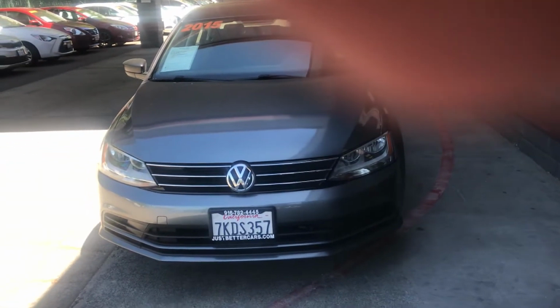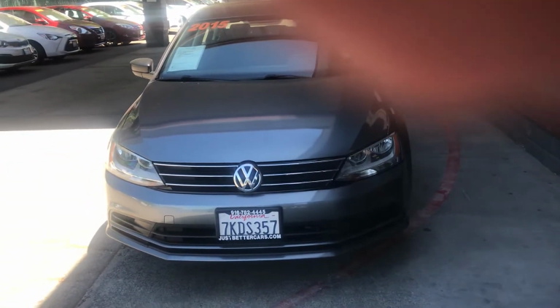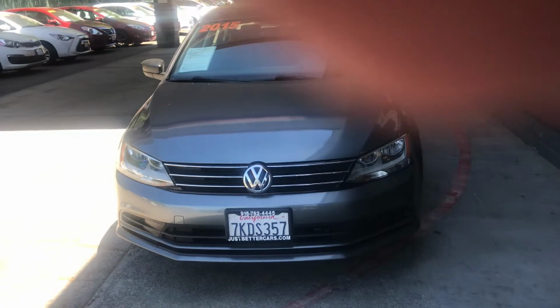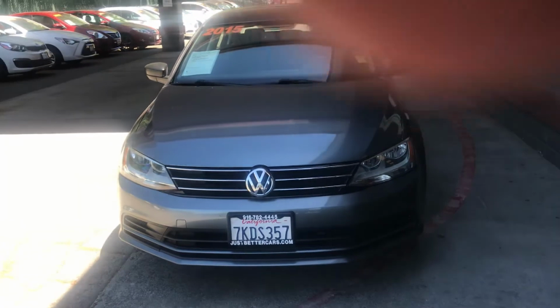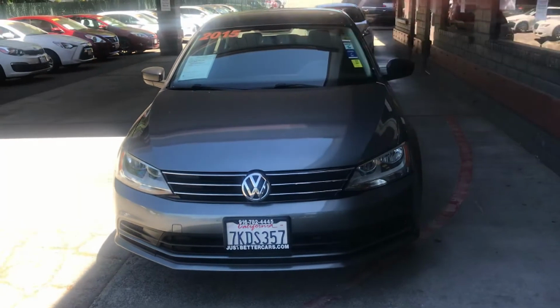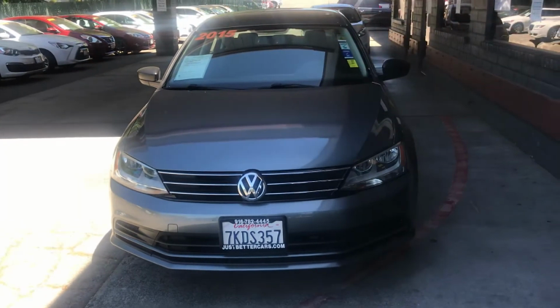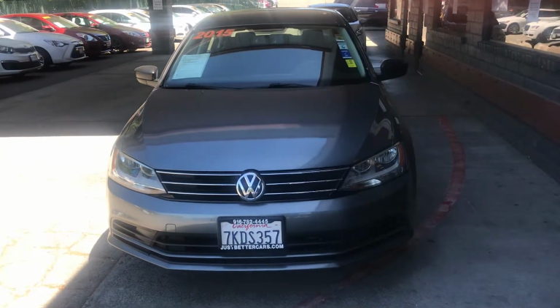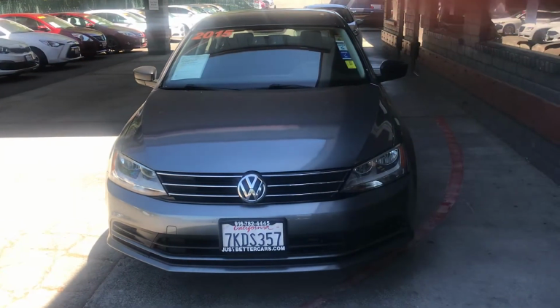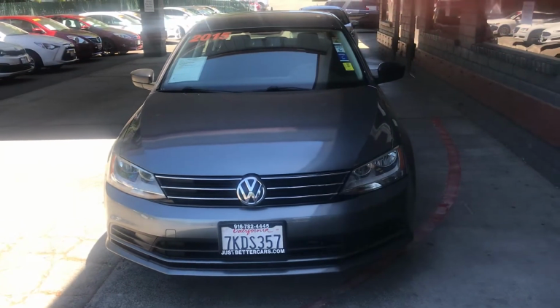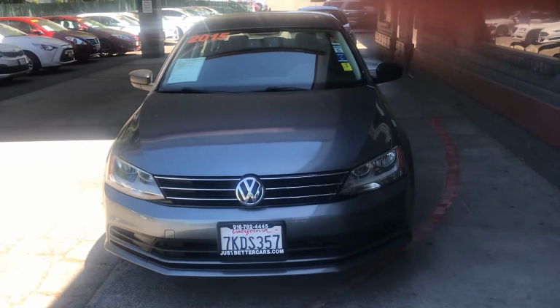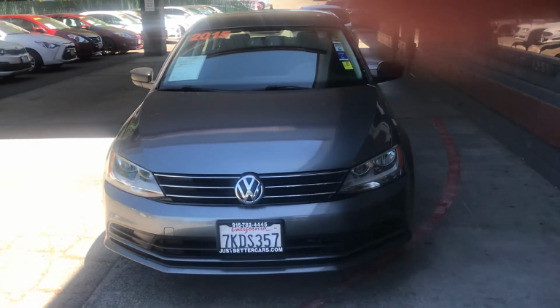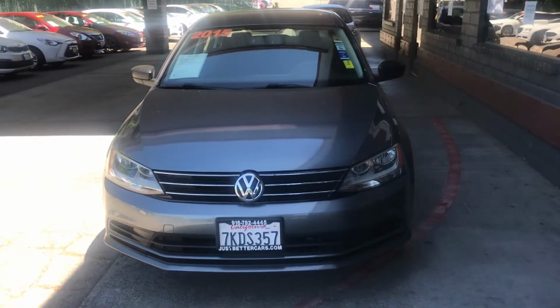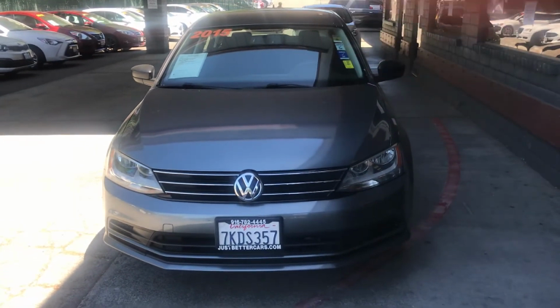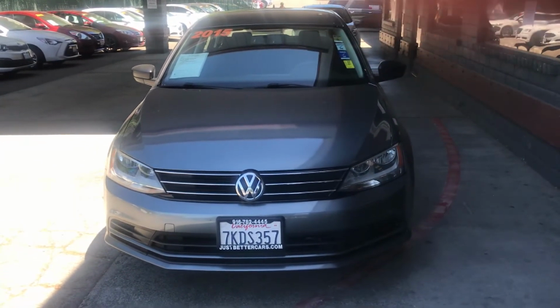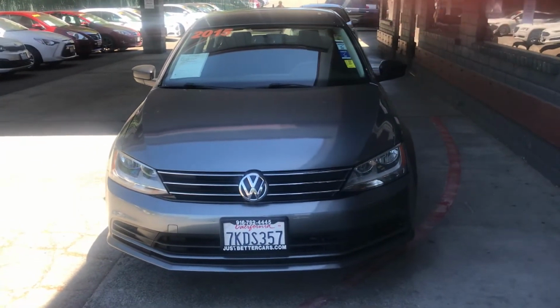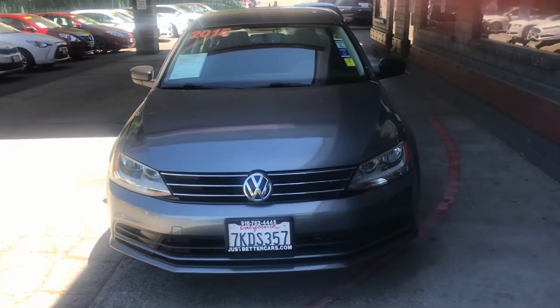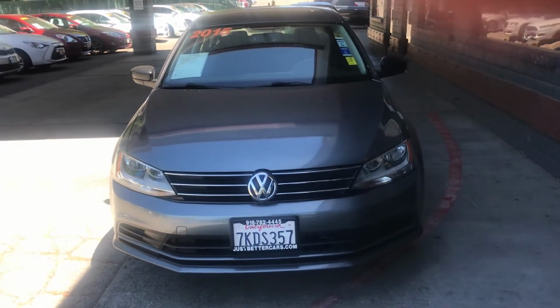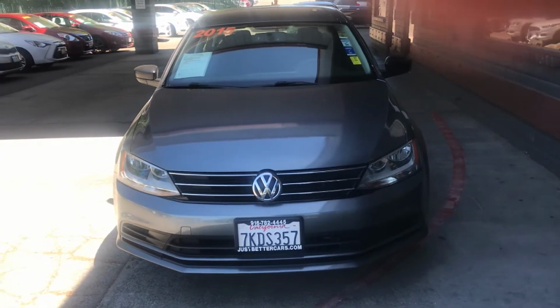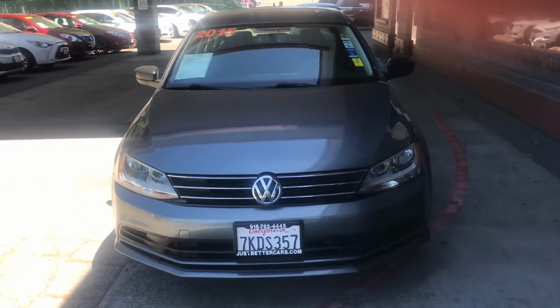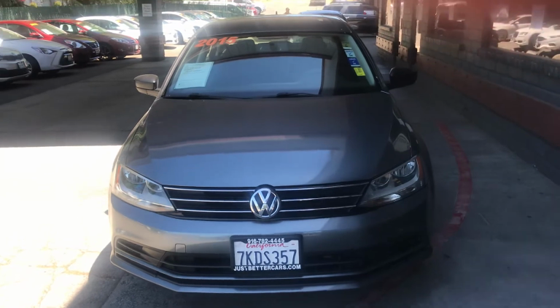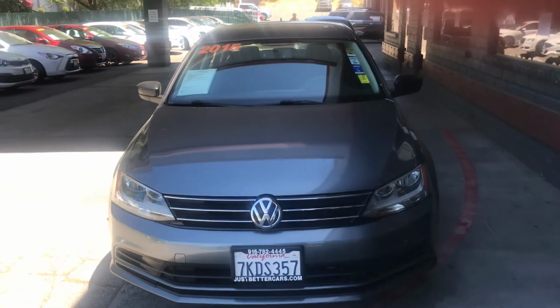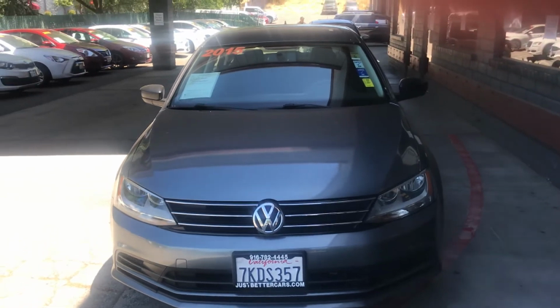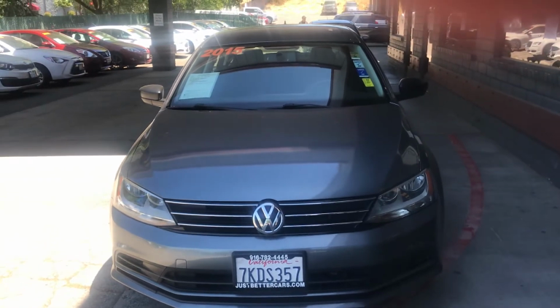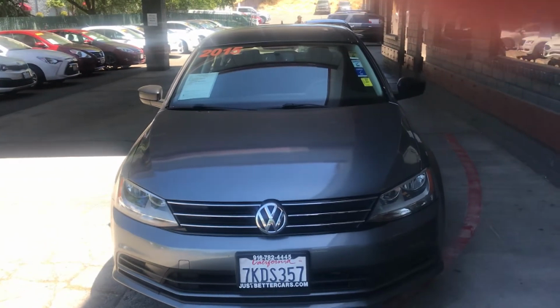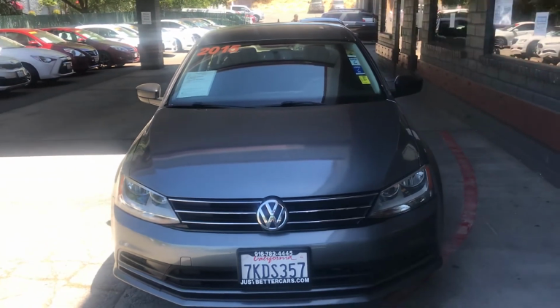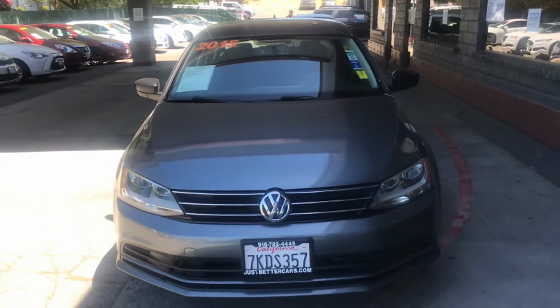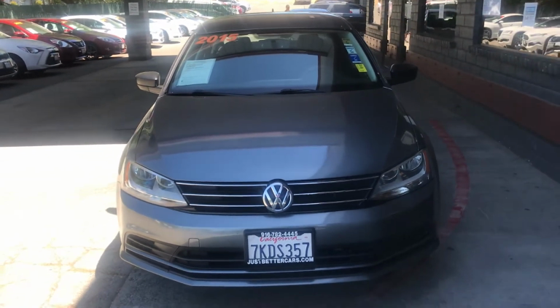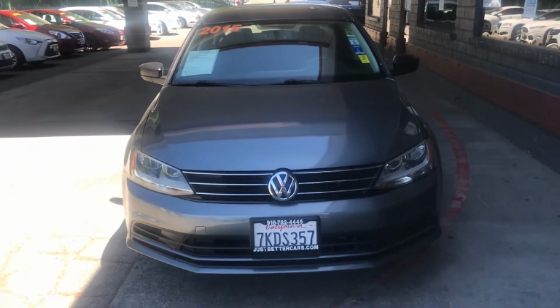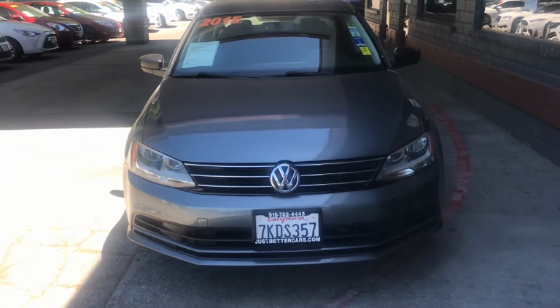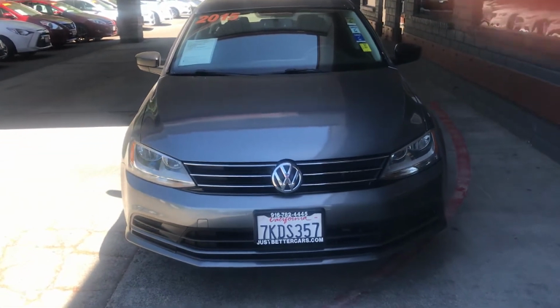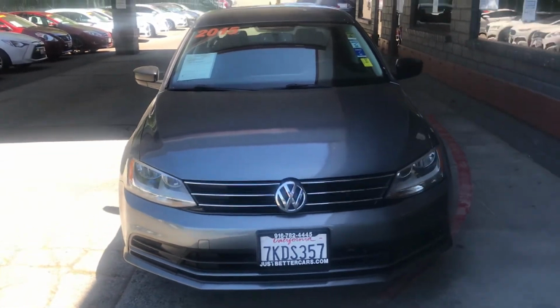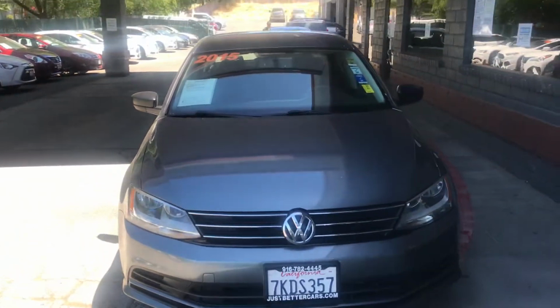Very nice automobile with about 103,000 miles — it's got 103,393, something along those lines. But it's a very nice car.